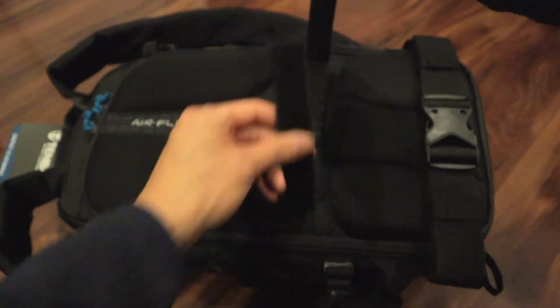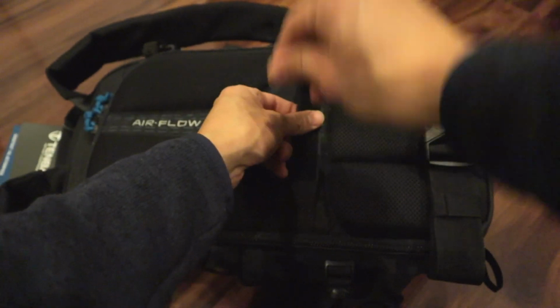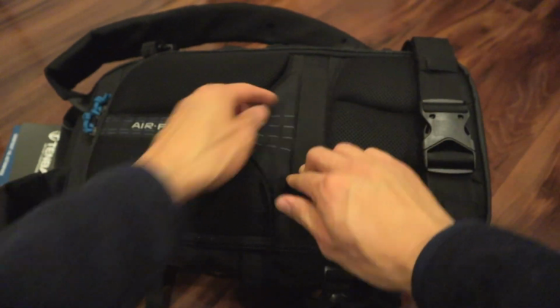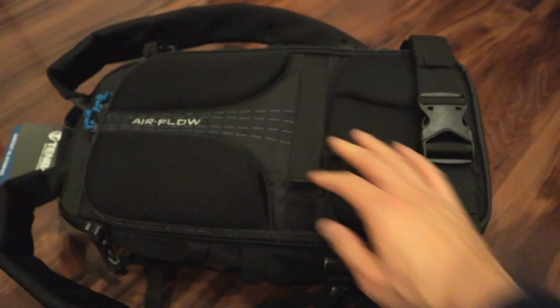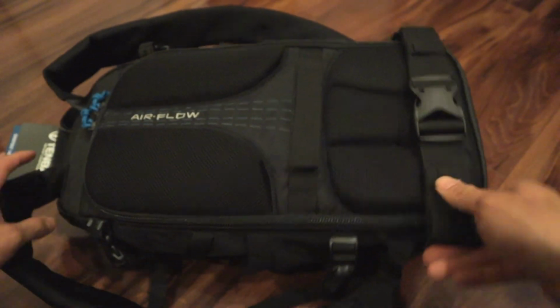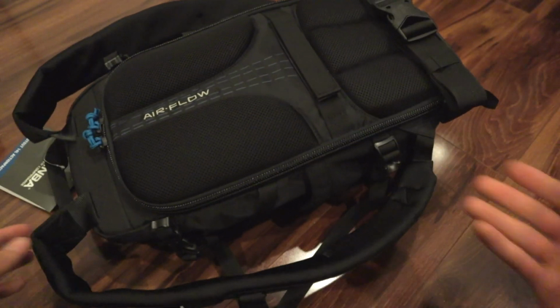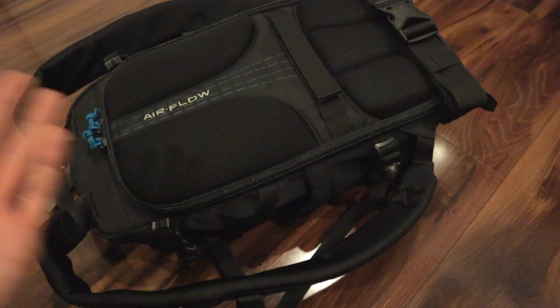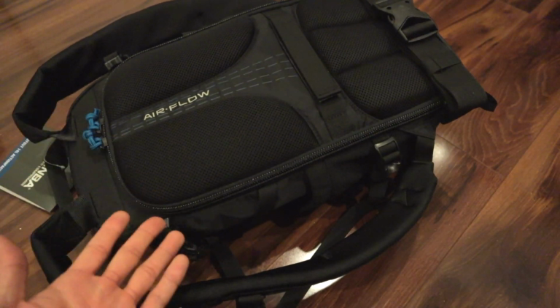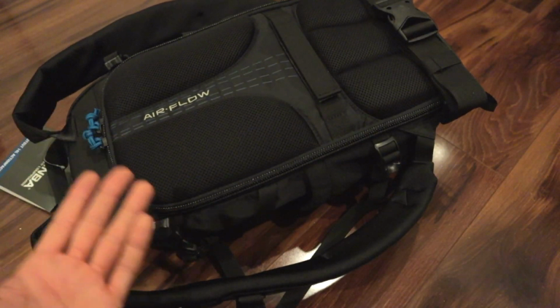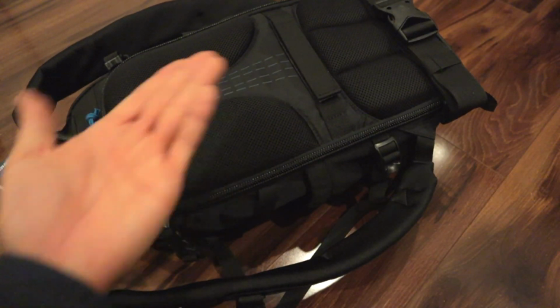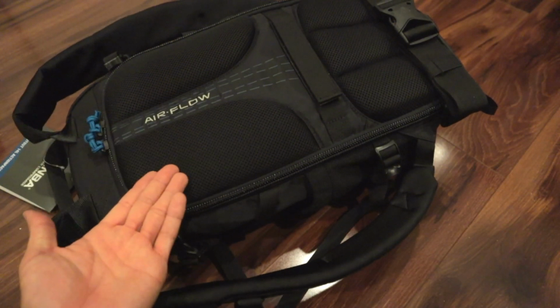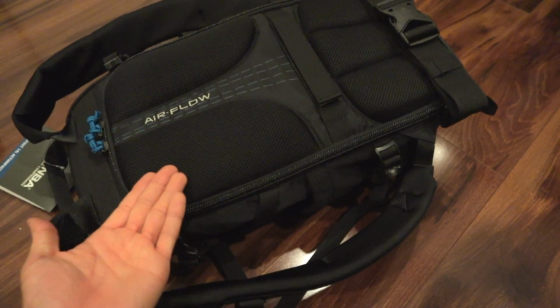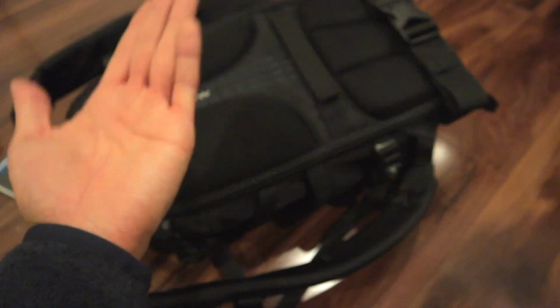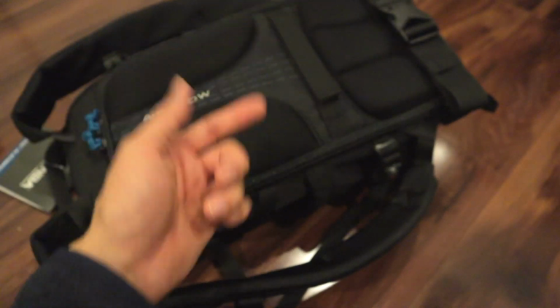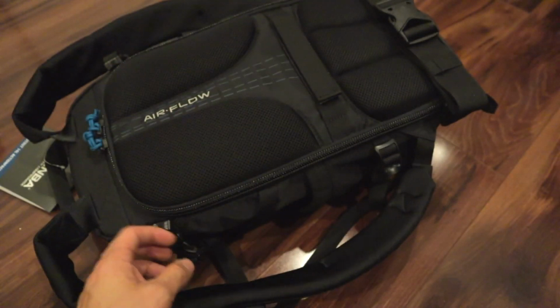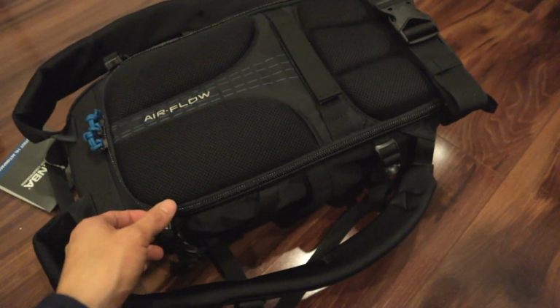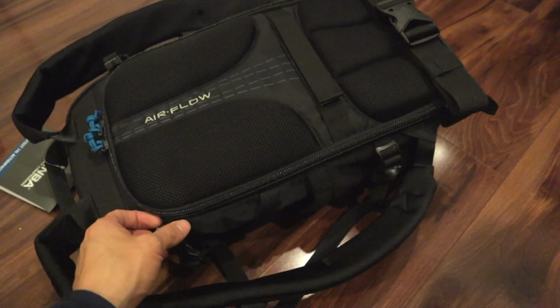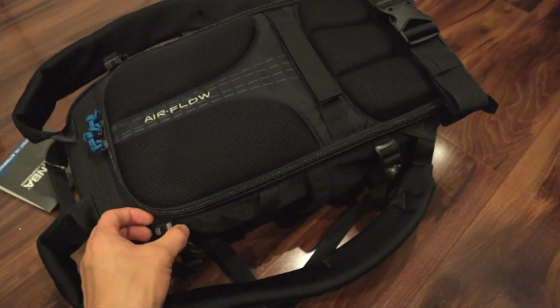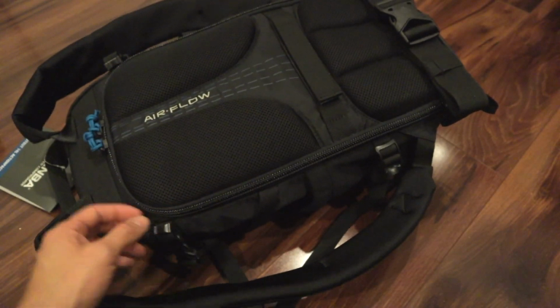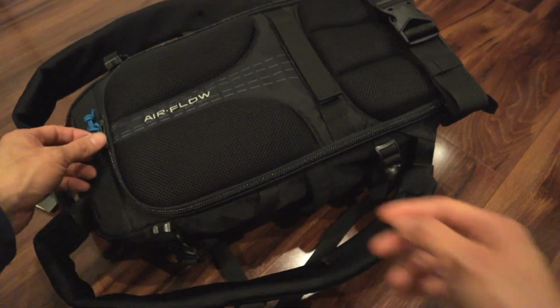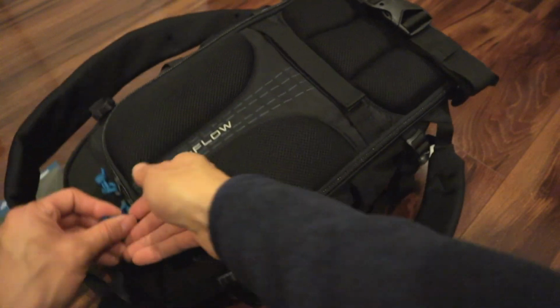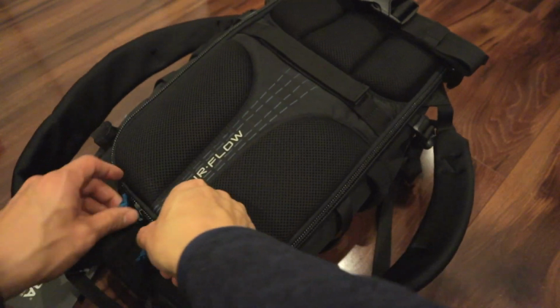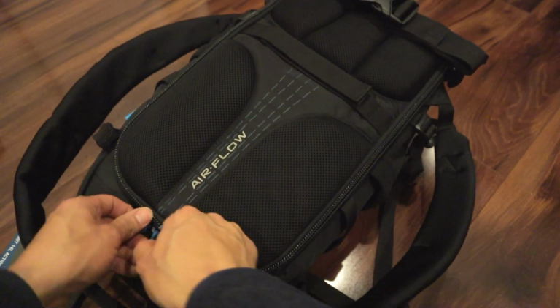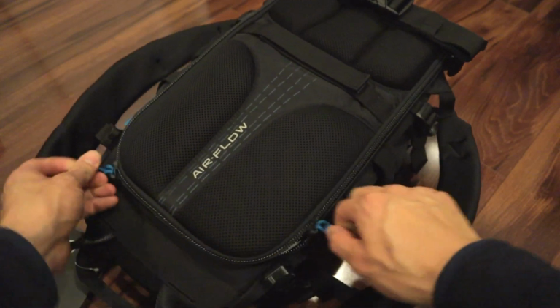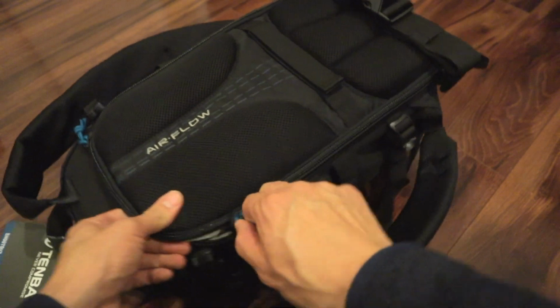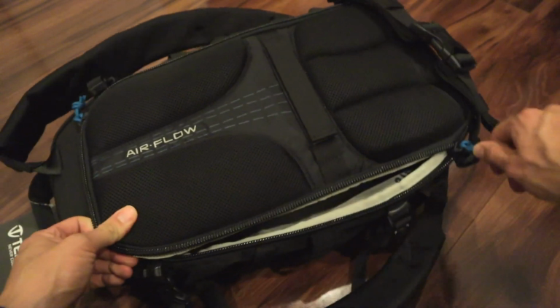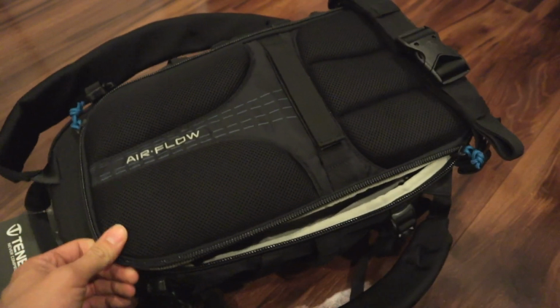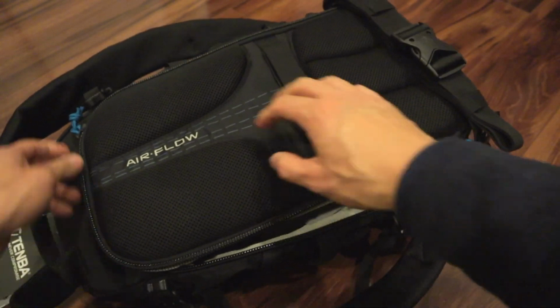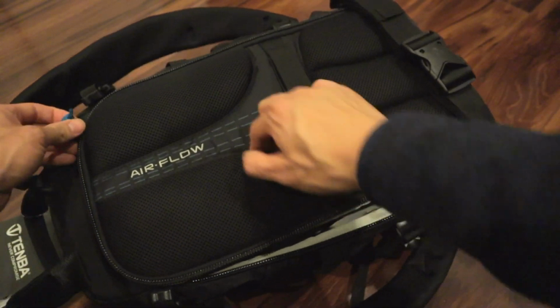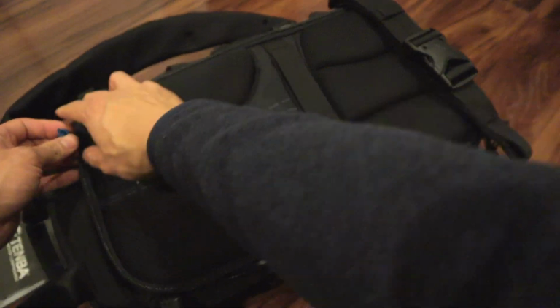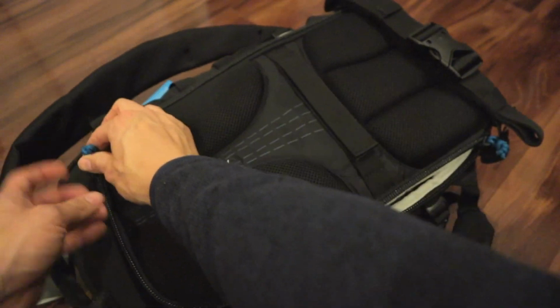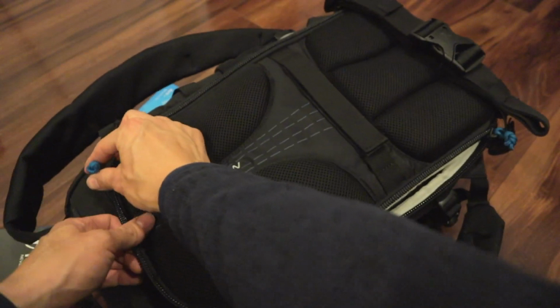Got some padding and space in between your back where the sweat can dissipate. Got another Velcro. This bag opens from the back — it doesn't open from the front when you're putting your GoPro gear, which has its pros and cons. Some people don't like that design.